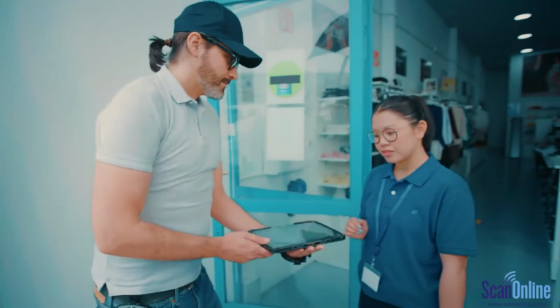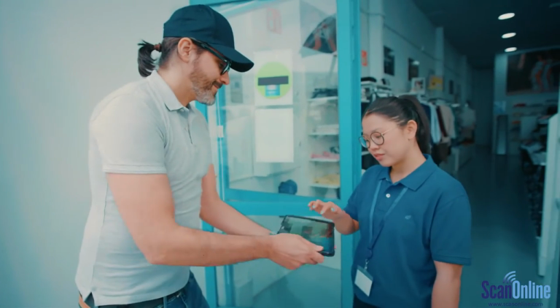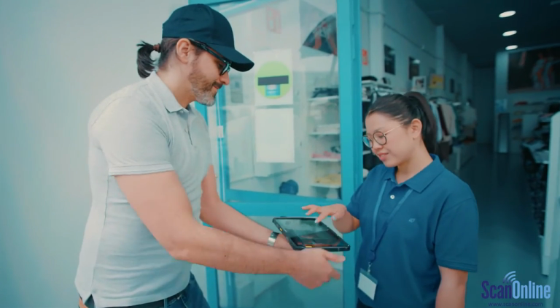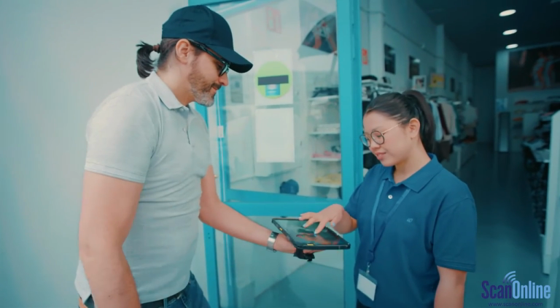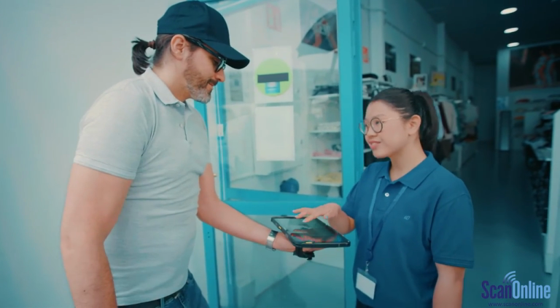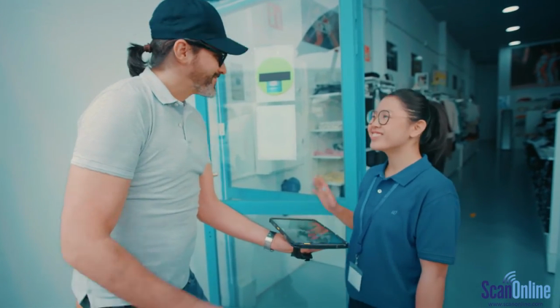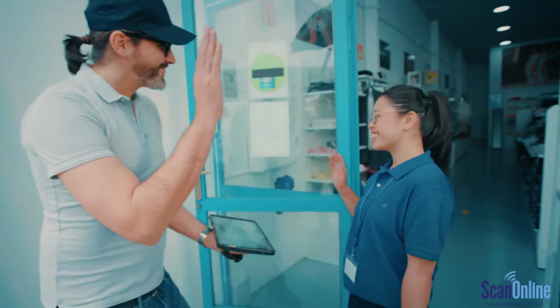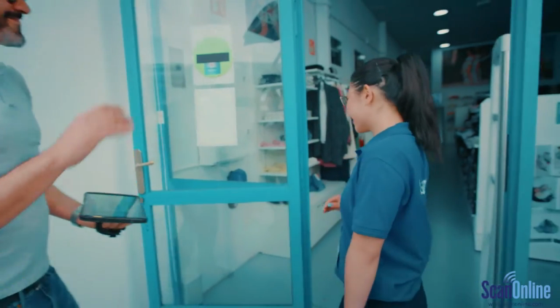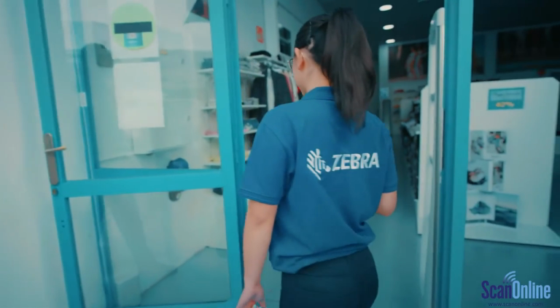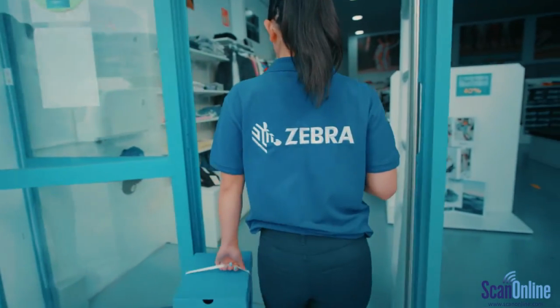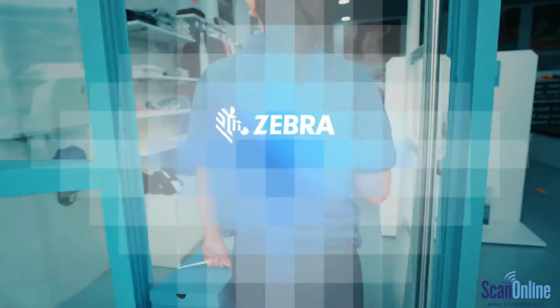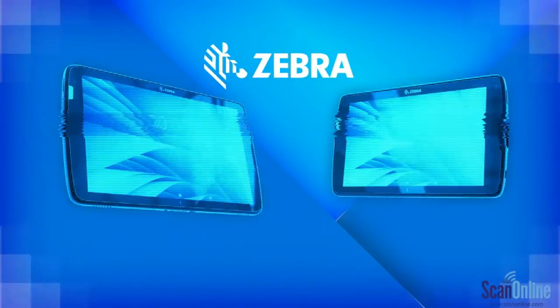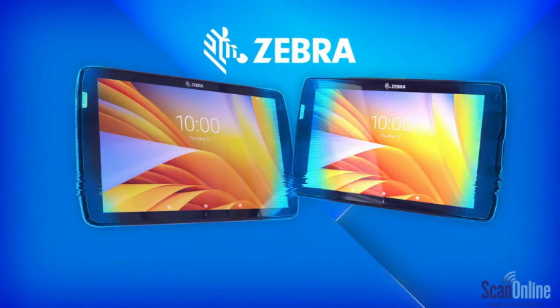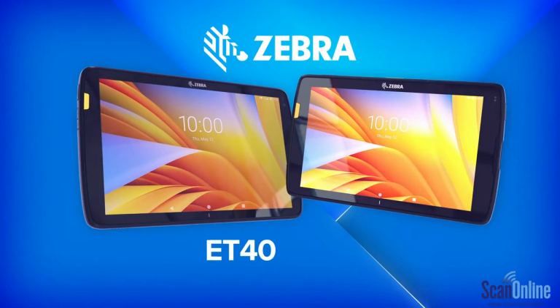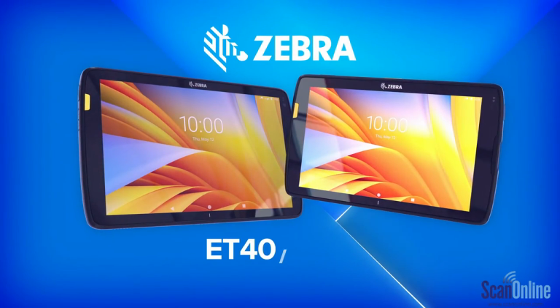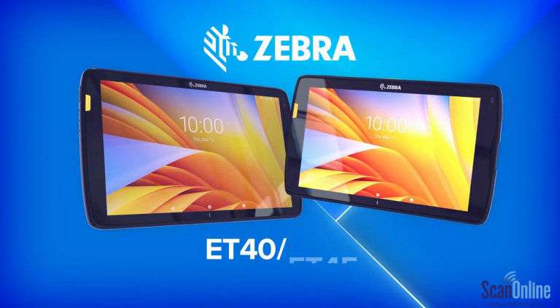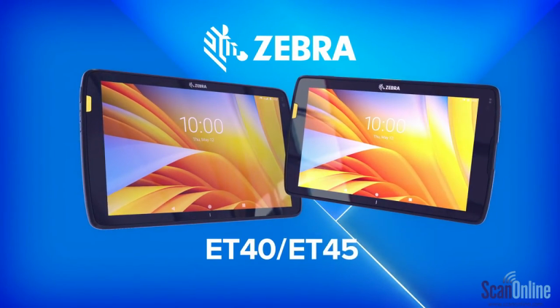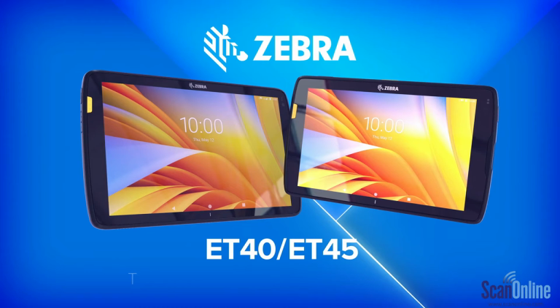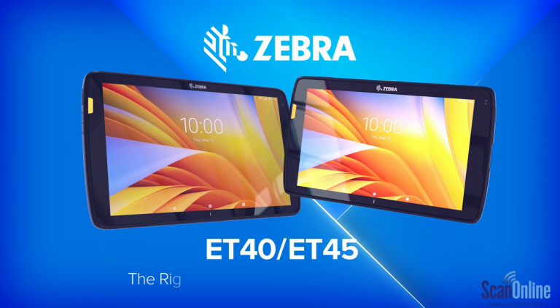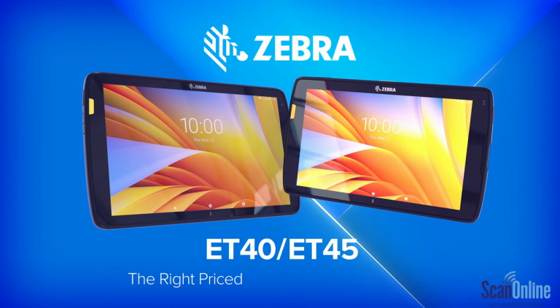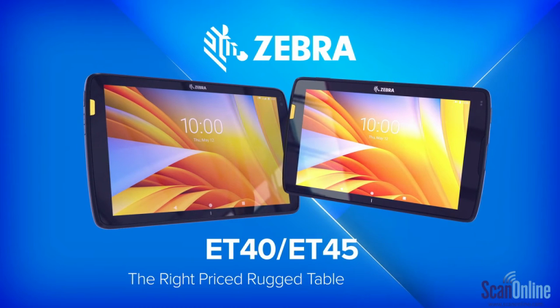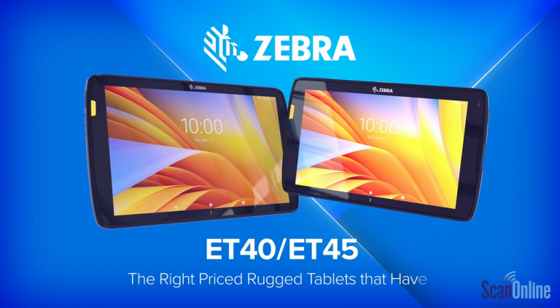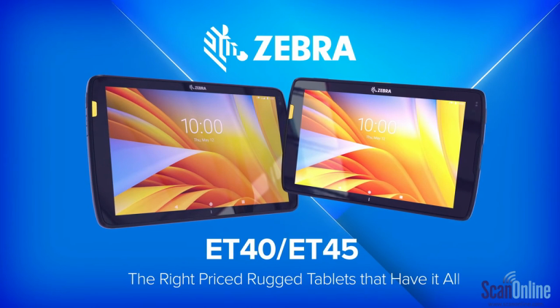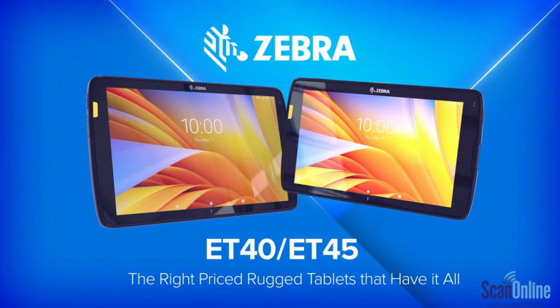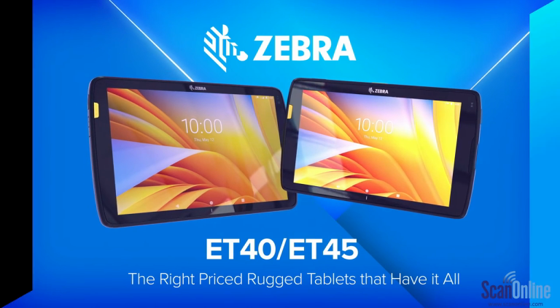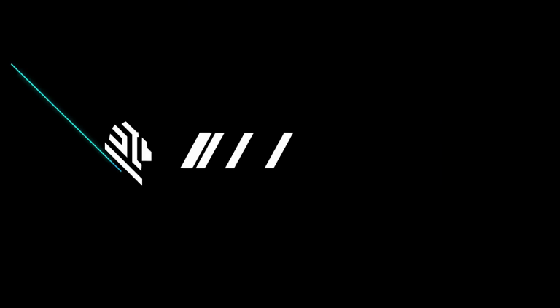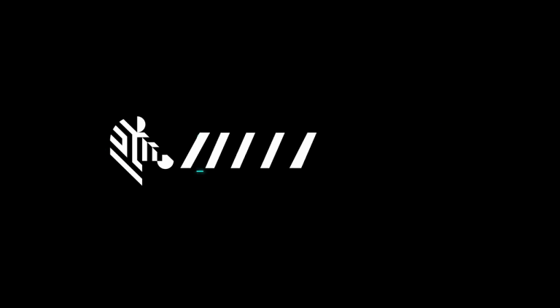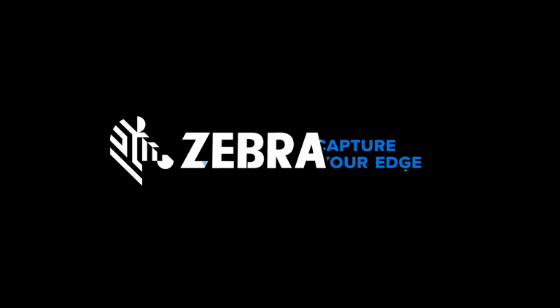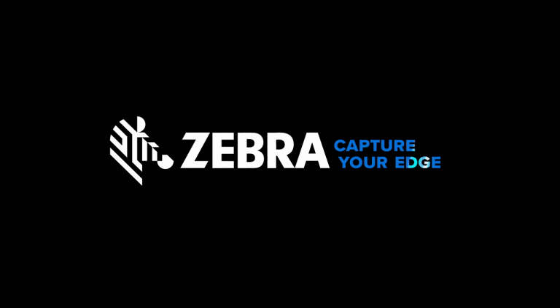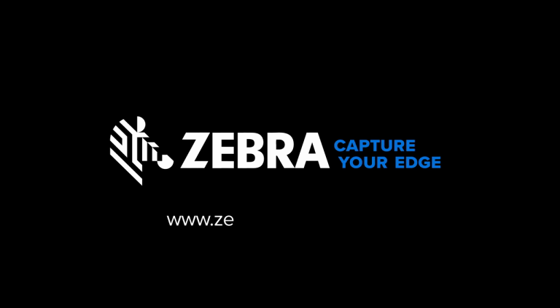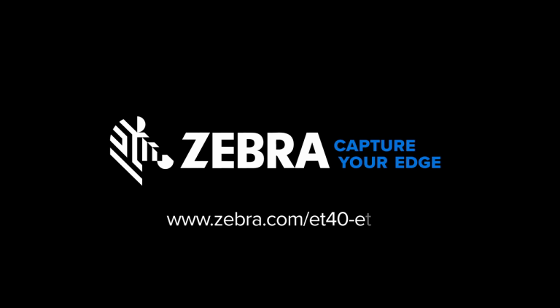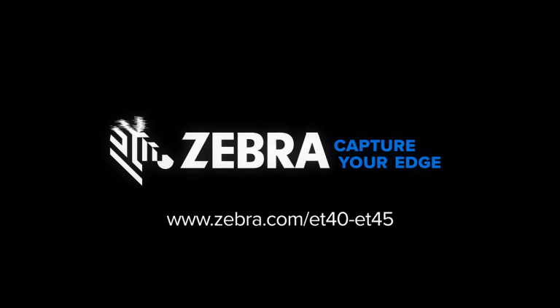Empower your teams with devices that can stand with them and withstand their environment. The ET40, ET45 — the right-priced rugged tablets that have it all. Only from Zebra.